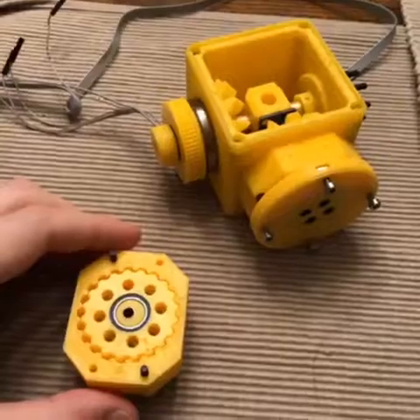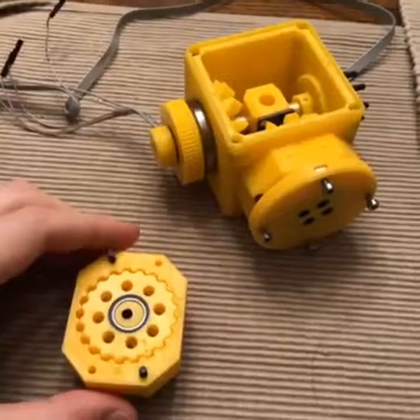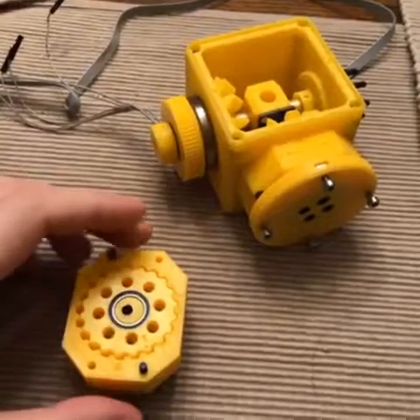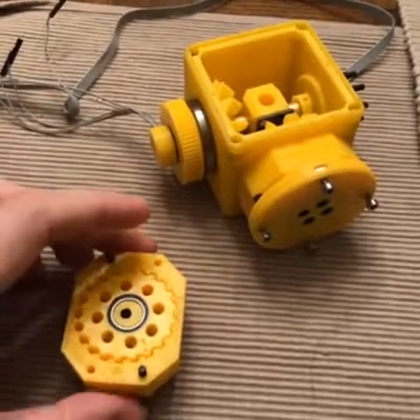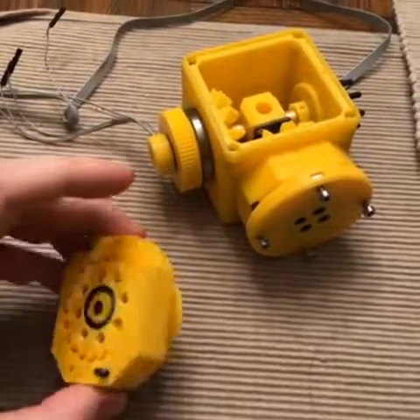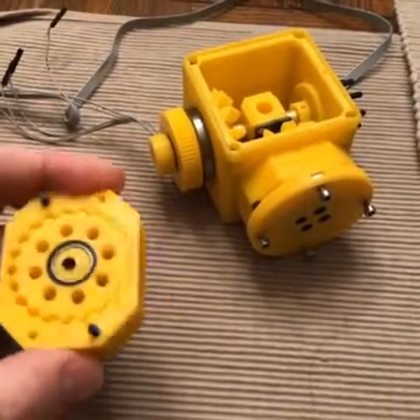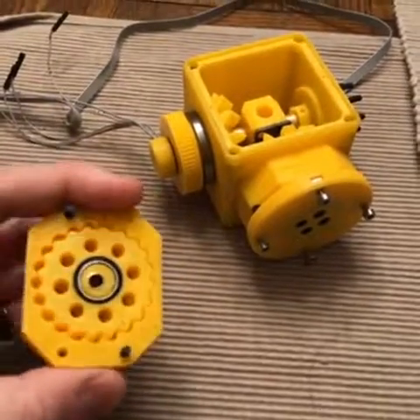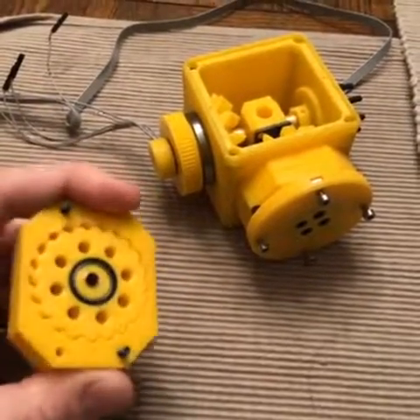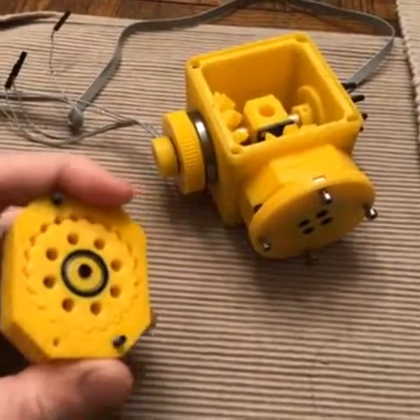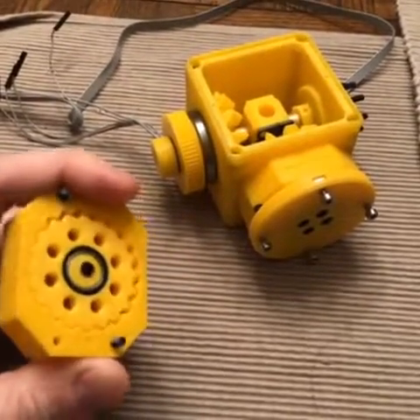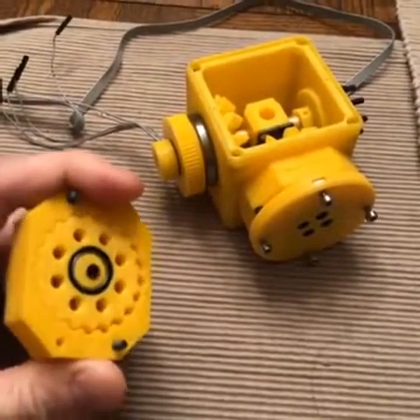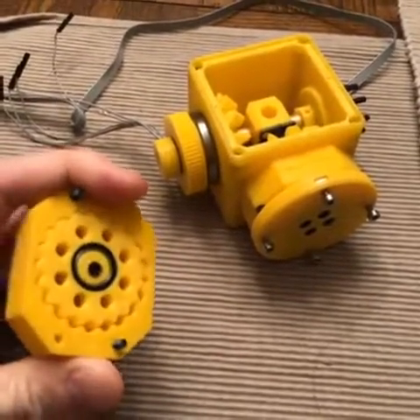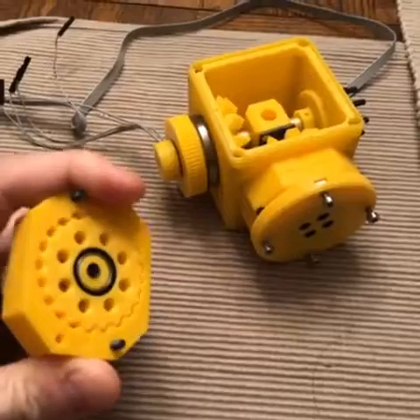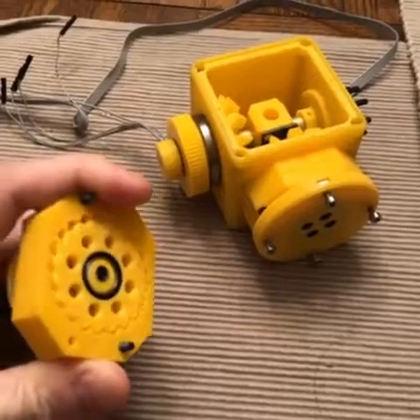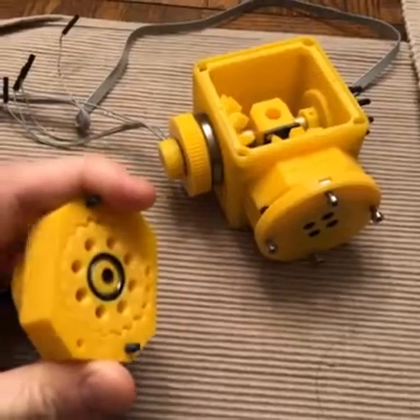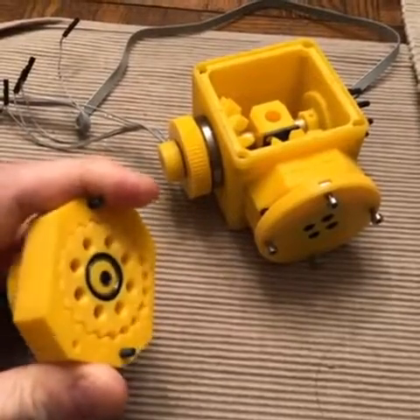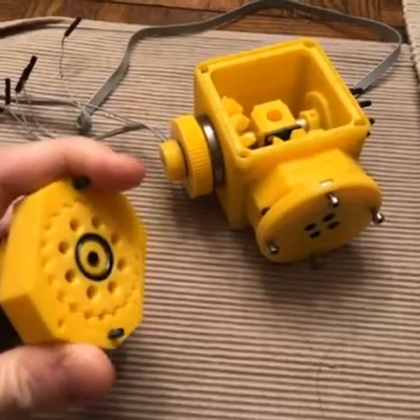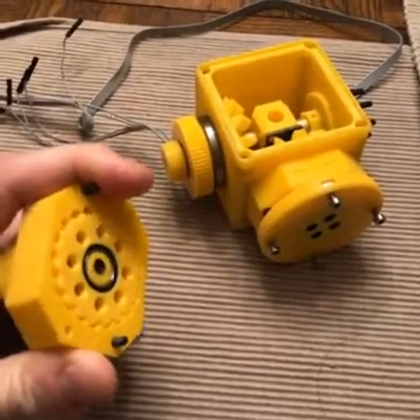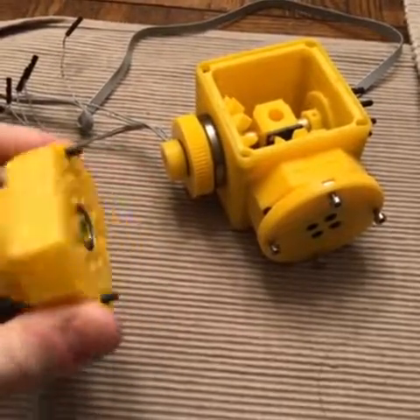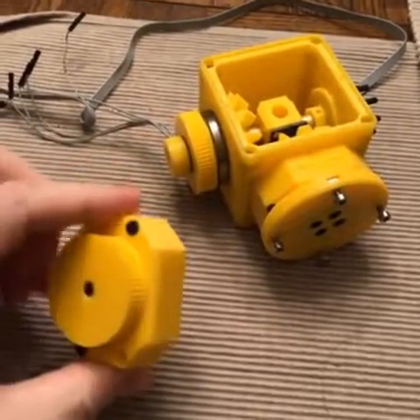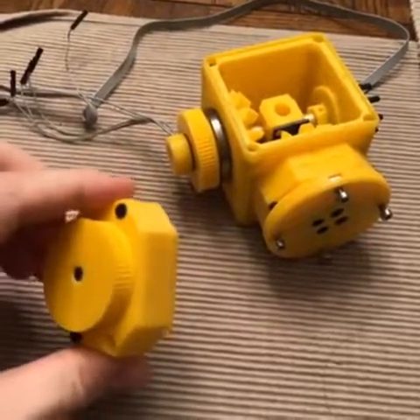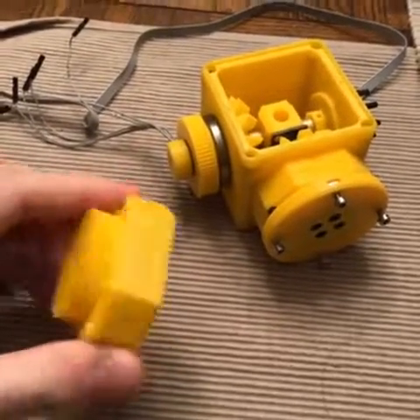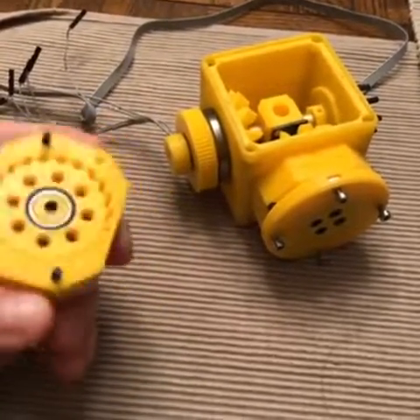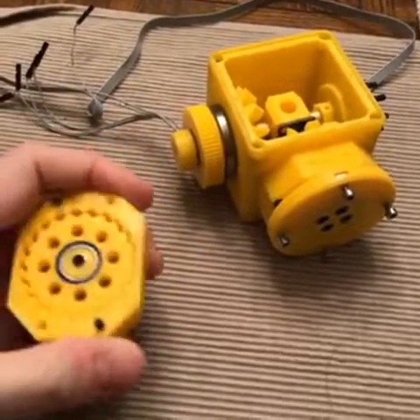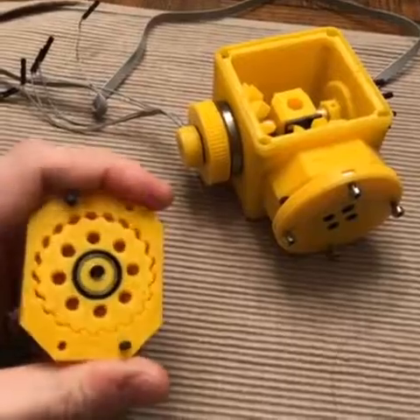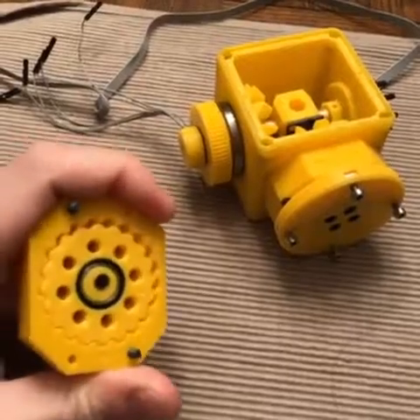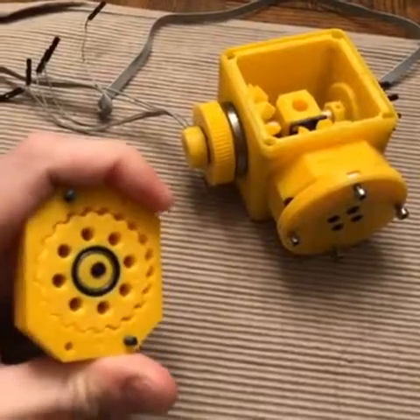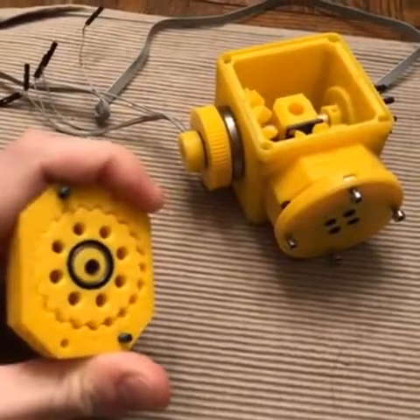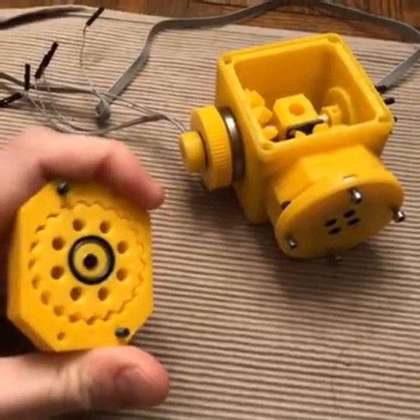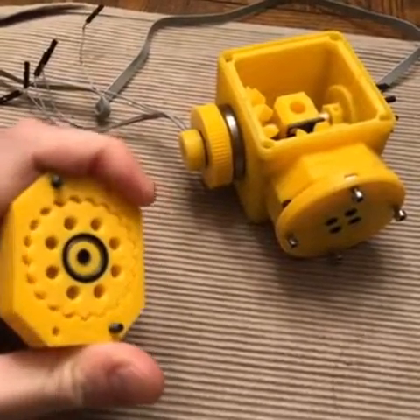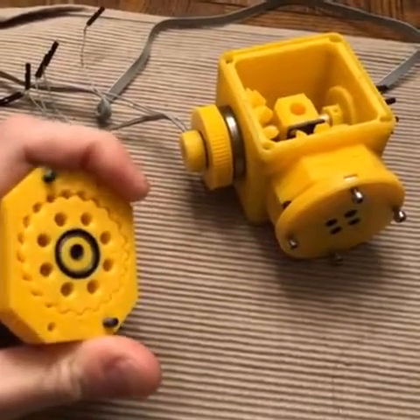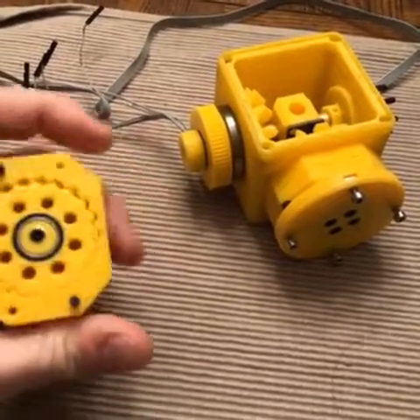Hey gang, it's late and my hands are shaky. I wanted to show you these cycloid gears that Jin has been making. They're fantastic and they are all the good words — yes, all of them.